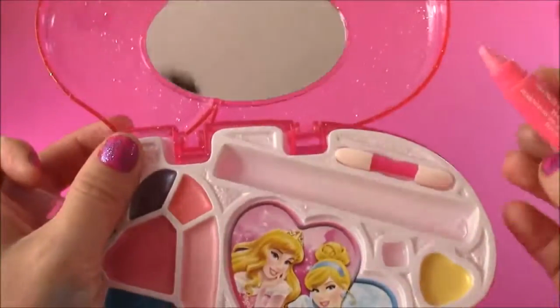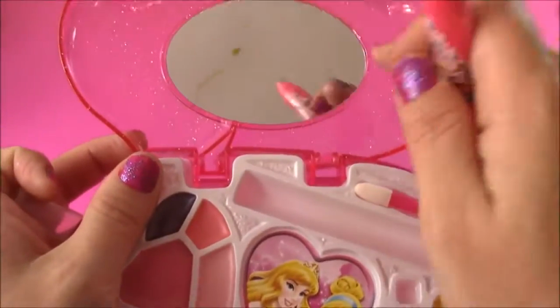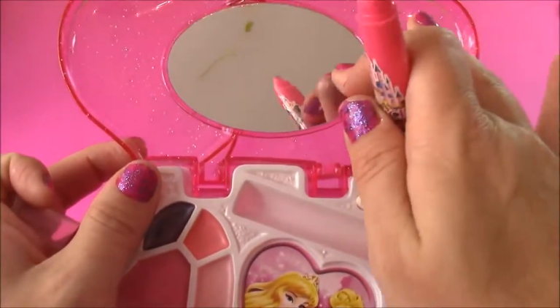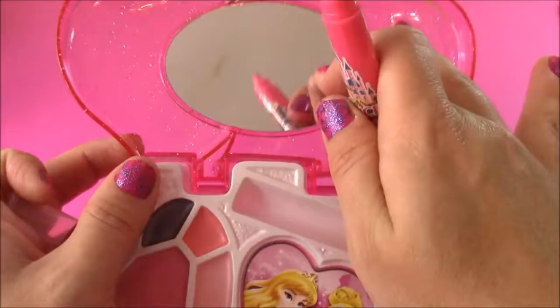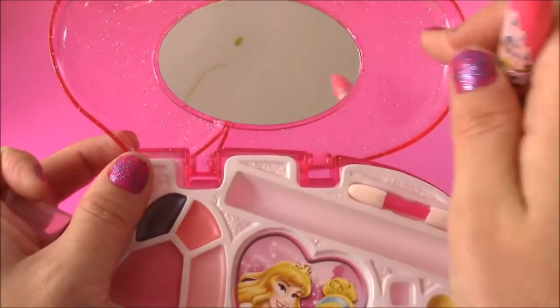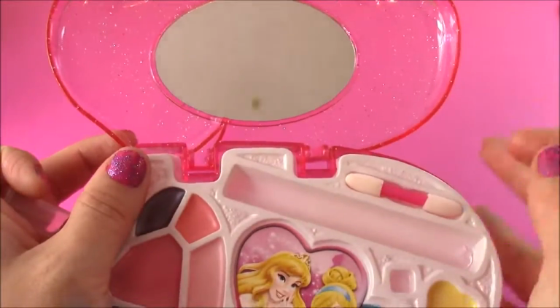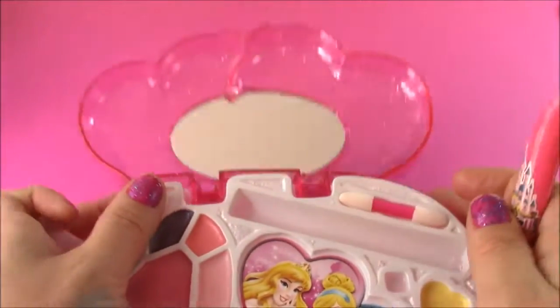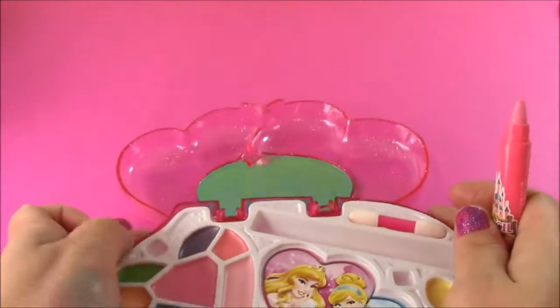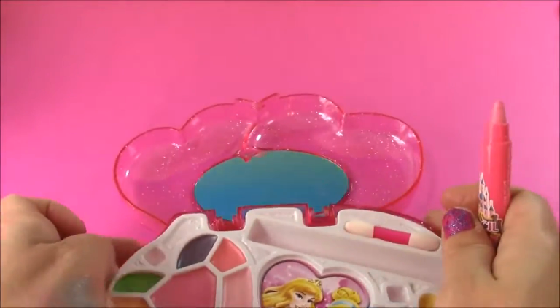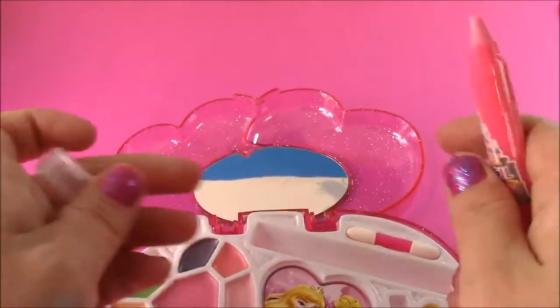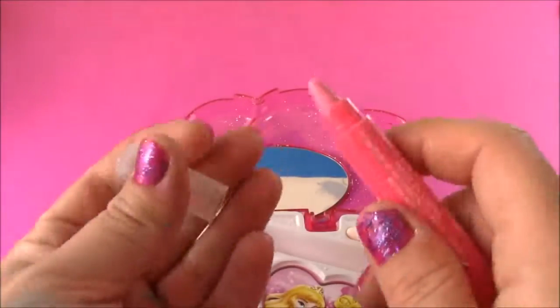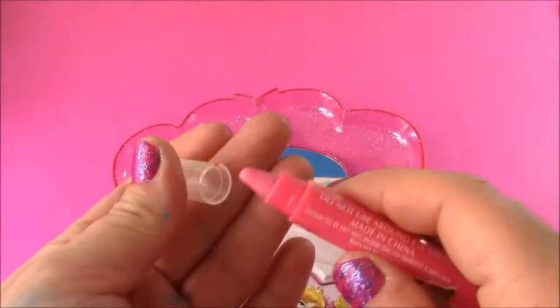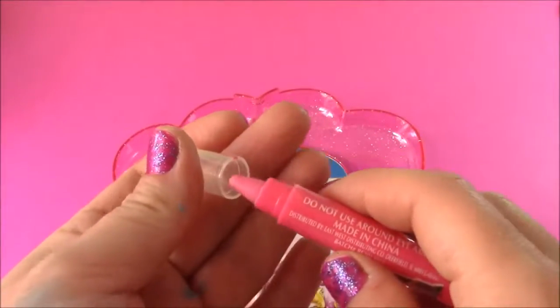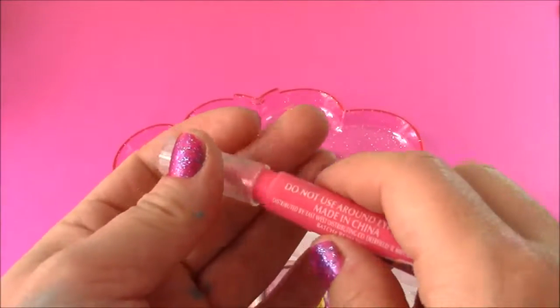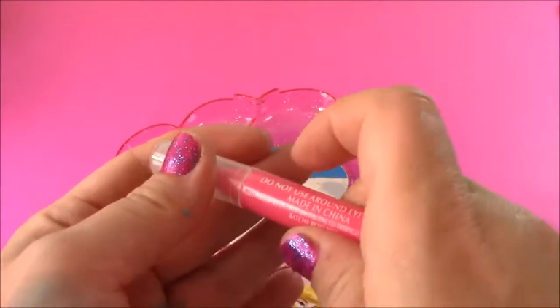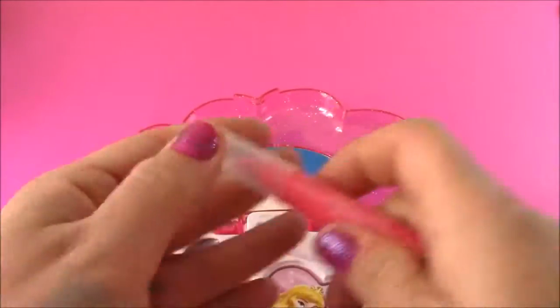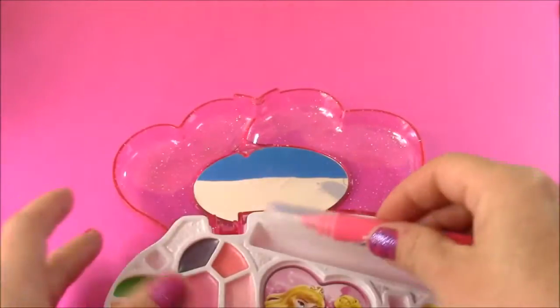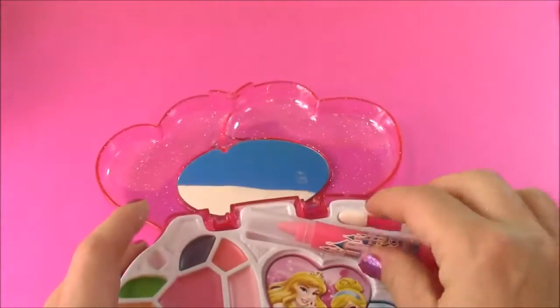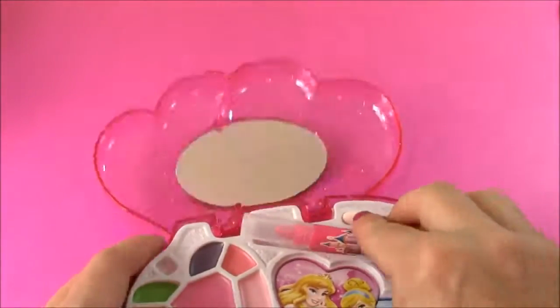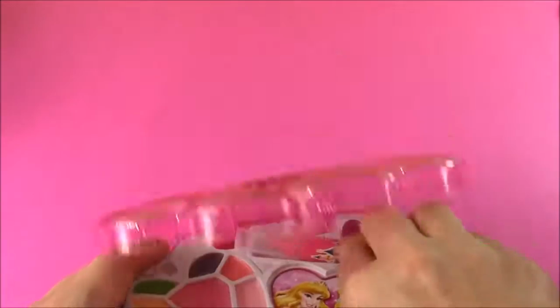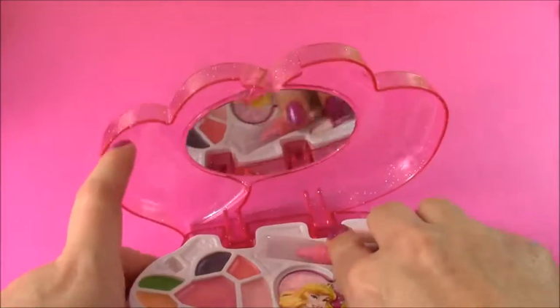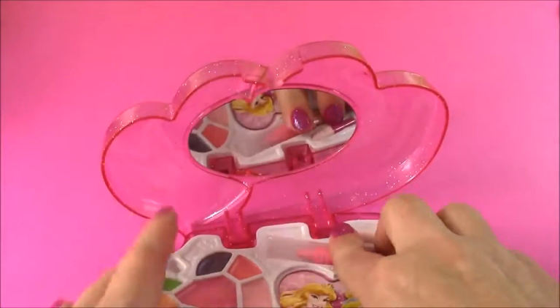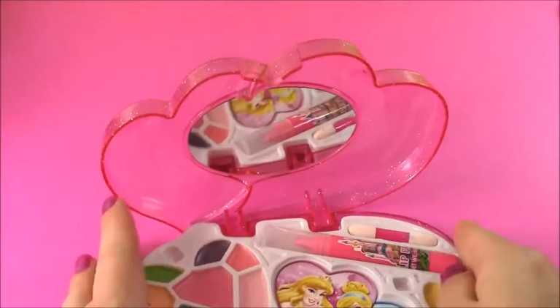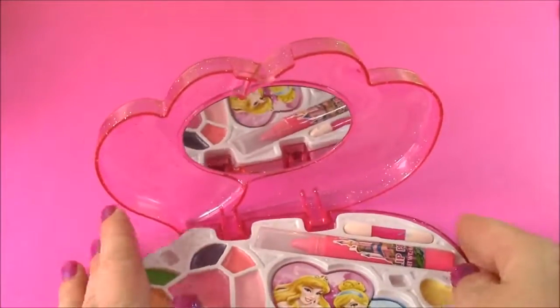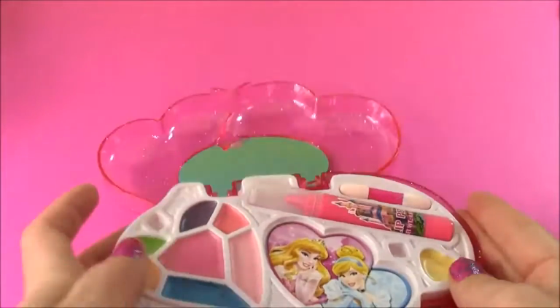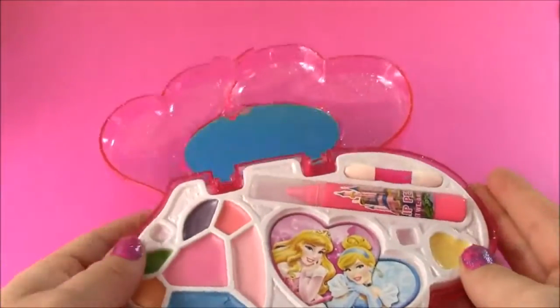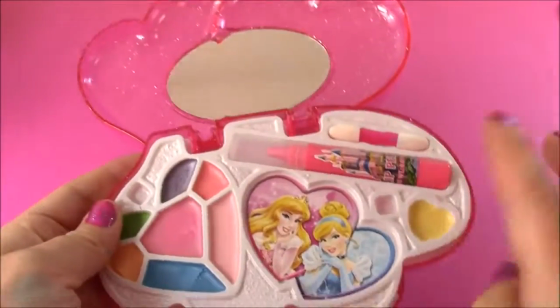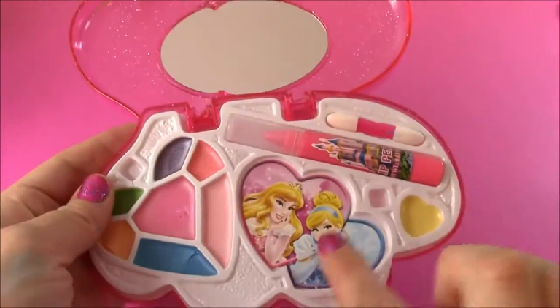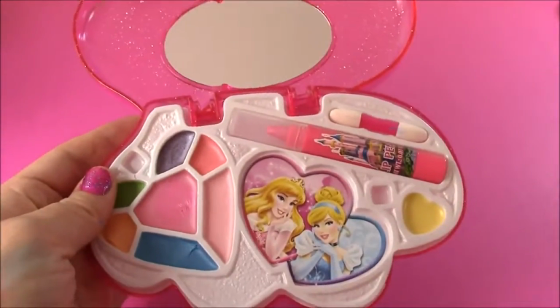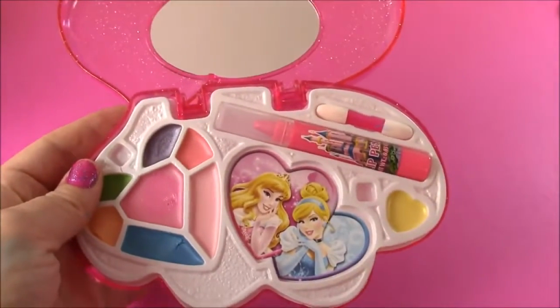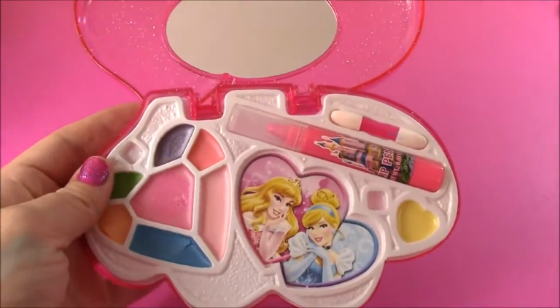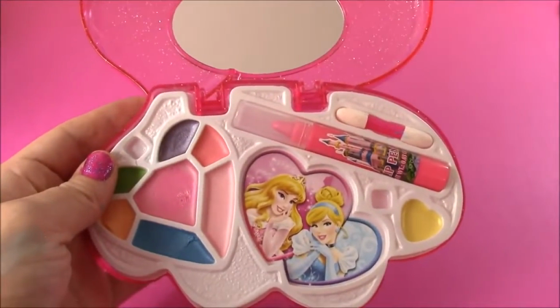You also get a mirror on here too, which is really cute. Just put that back in there. That is the first tier of the Beauty Center.